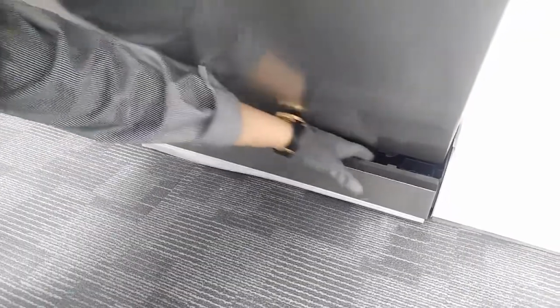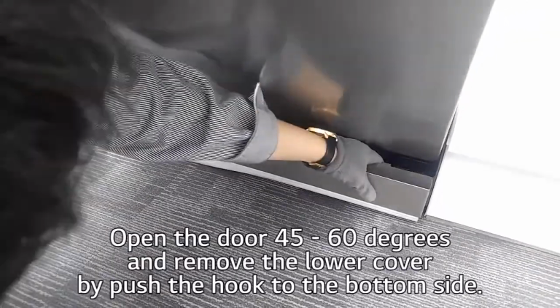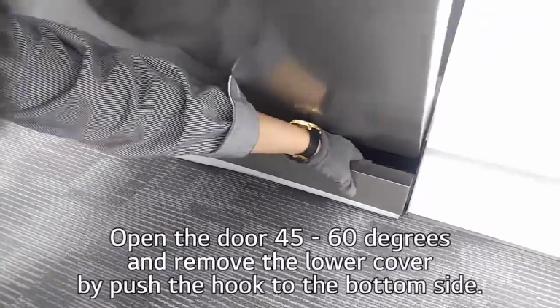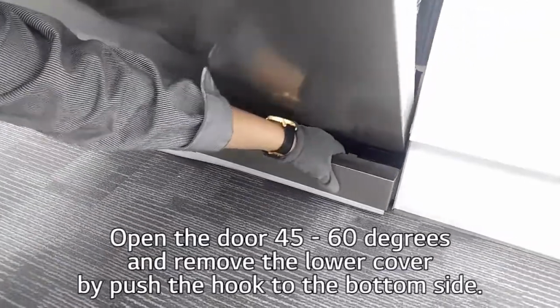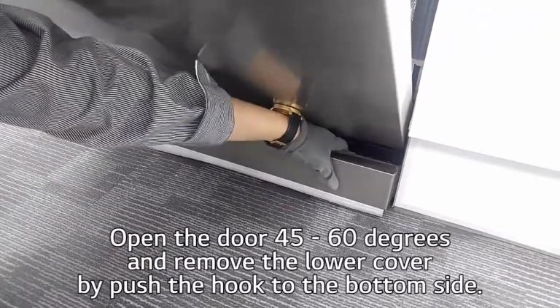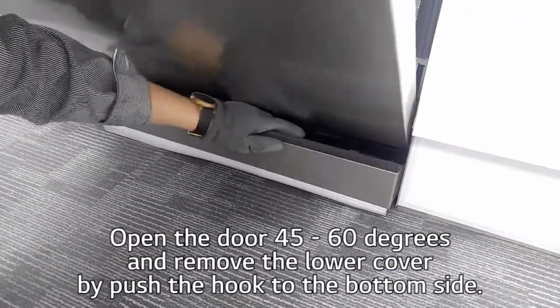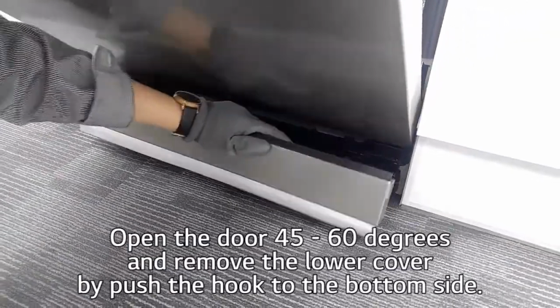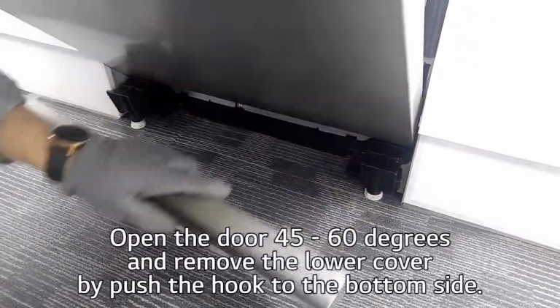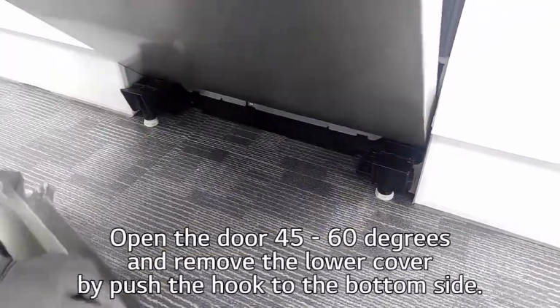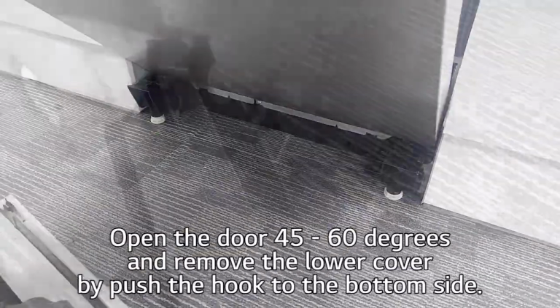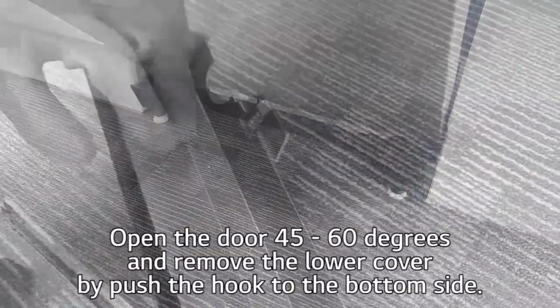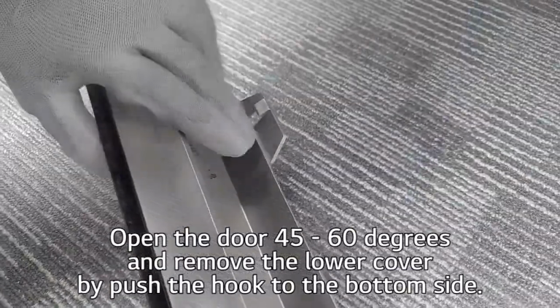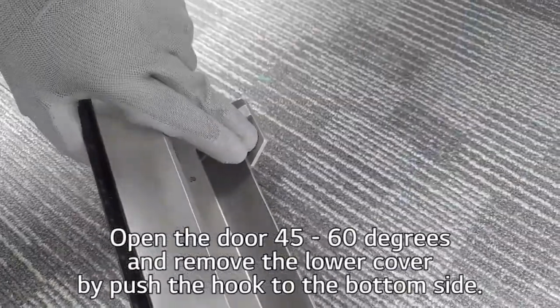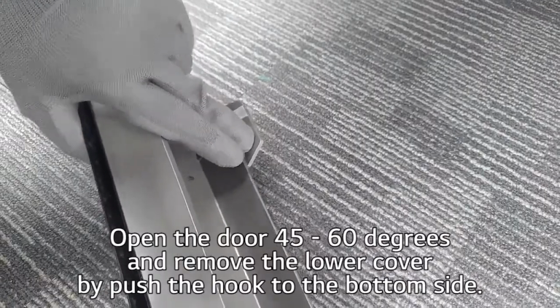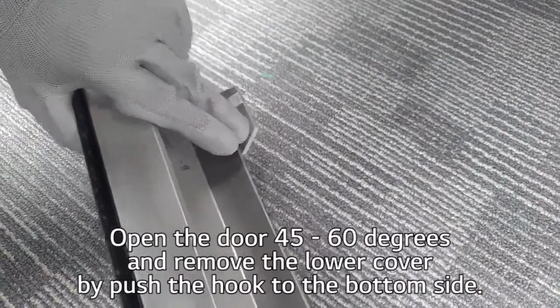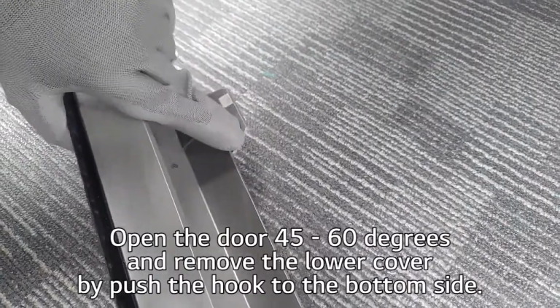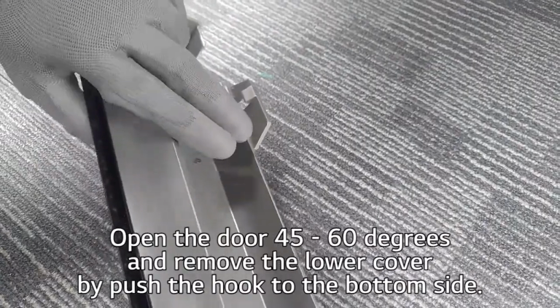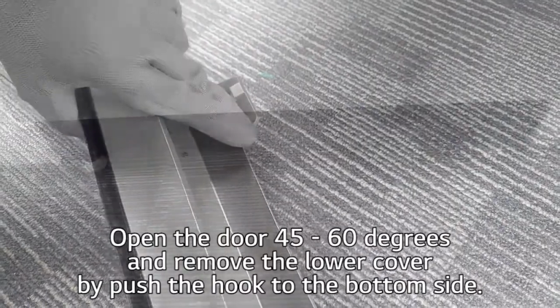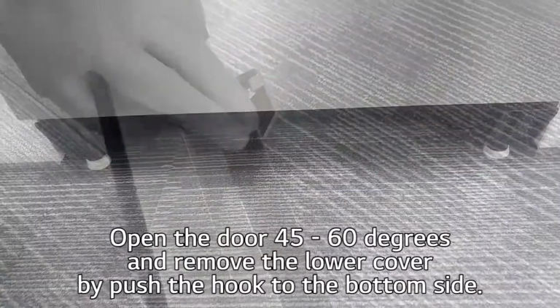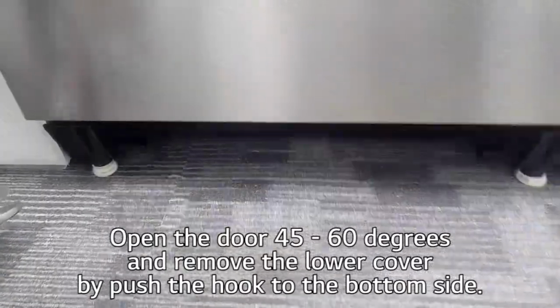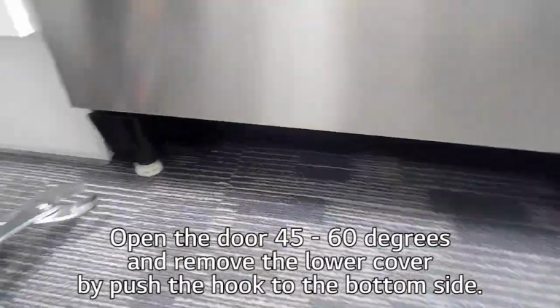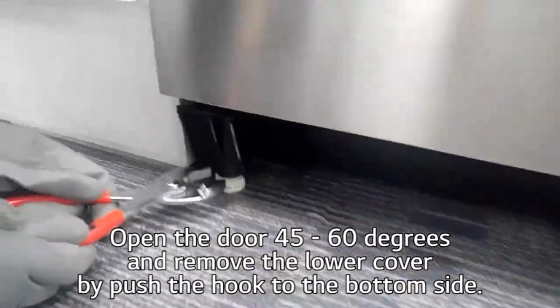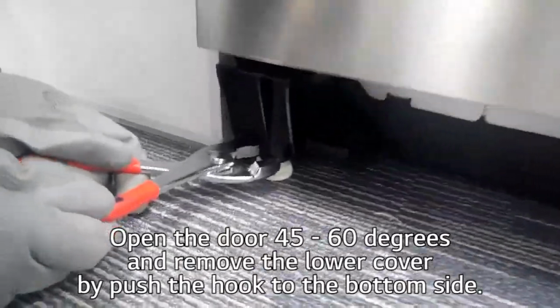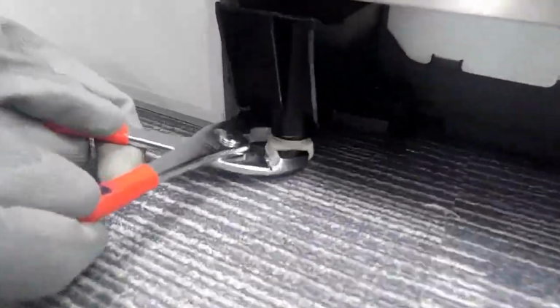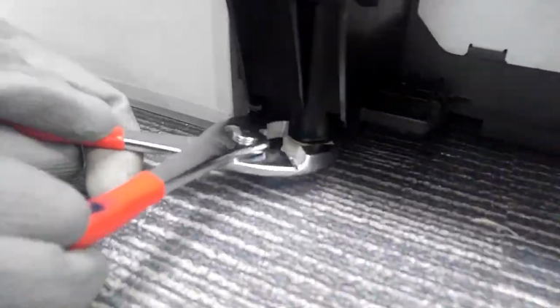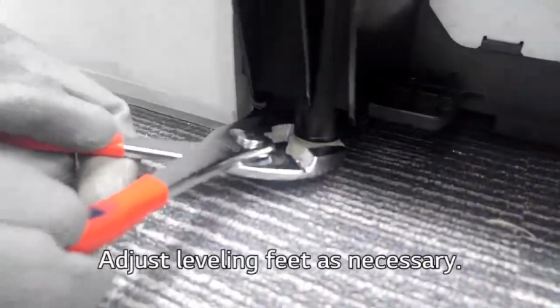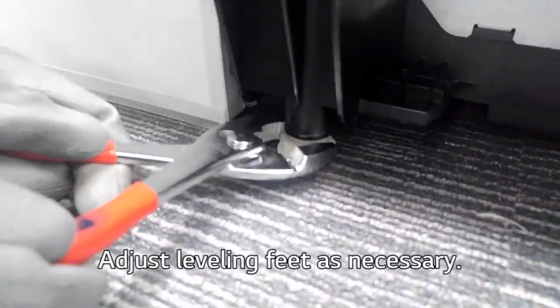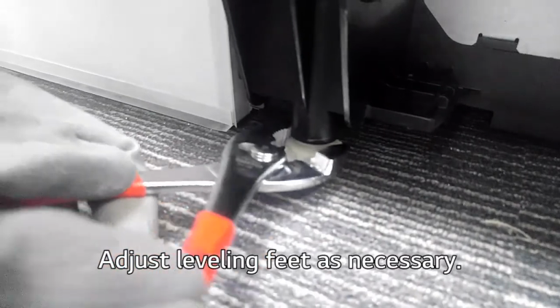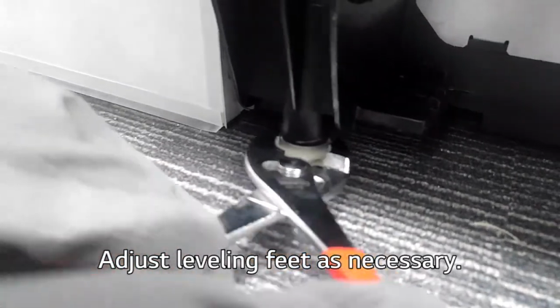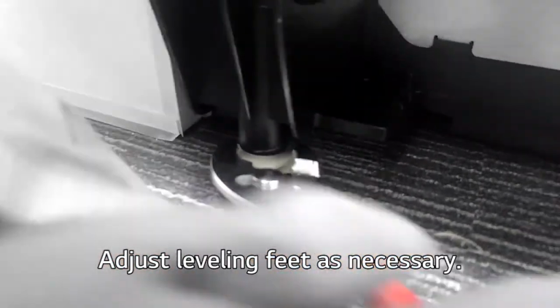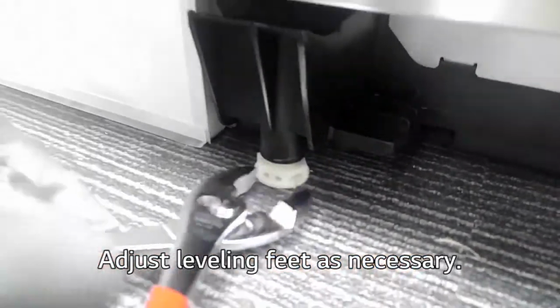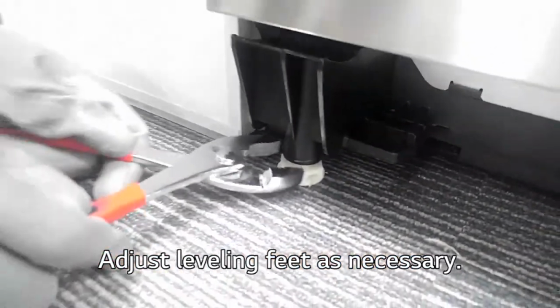Open the door 45 to 60 degrees and remove the lower cover by pushing the hook to the bottom side. Adjust leveling feet as necessary.